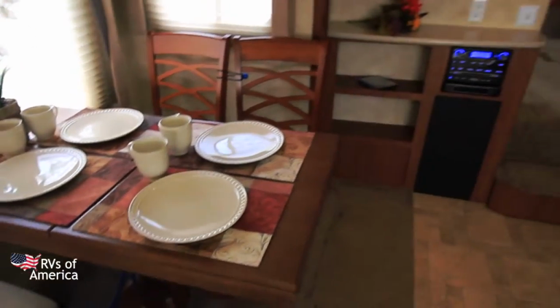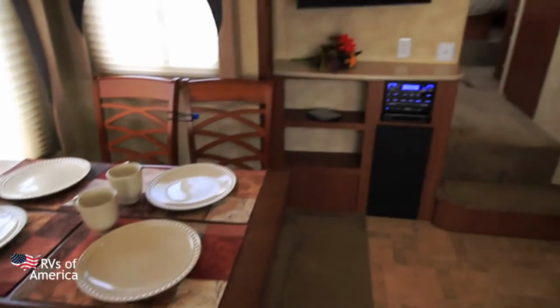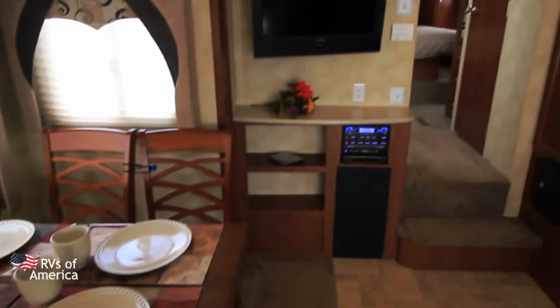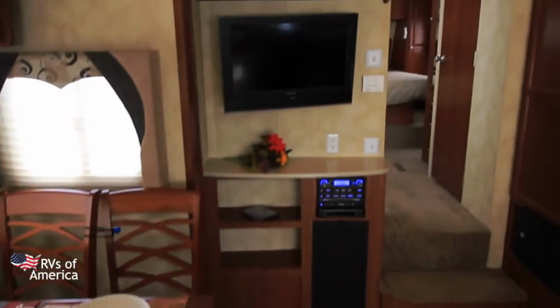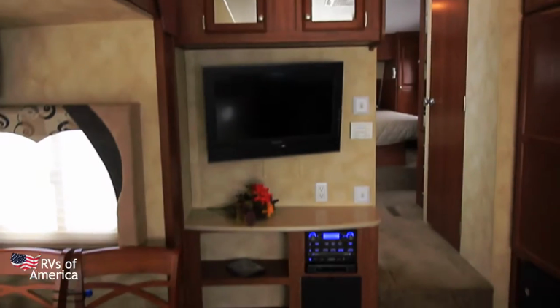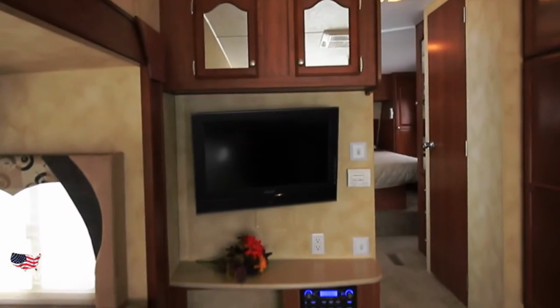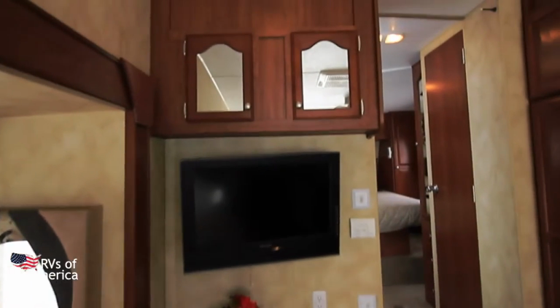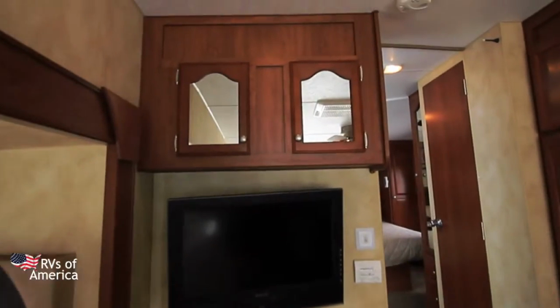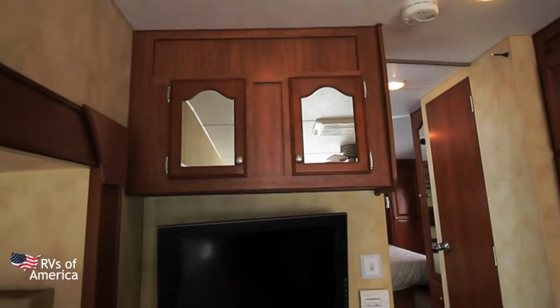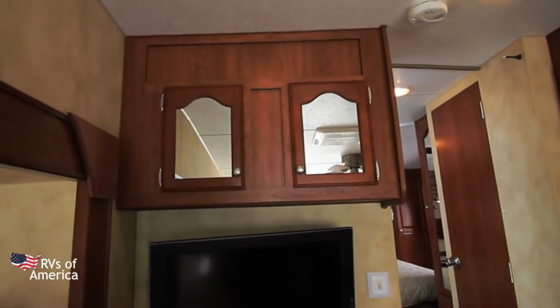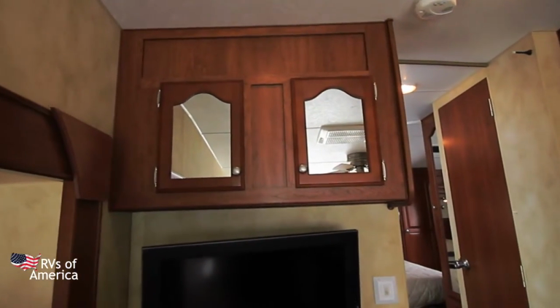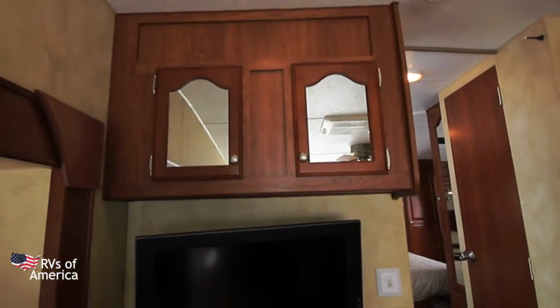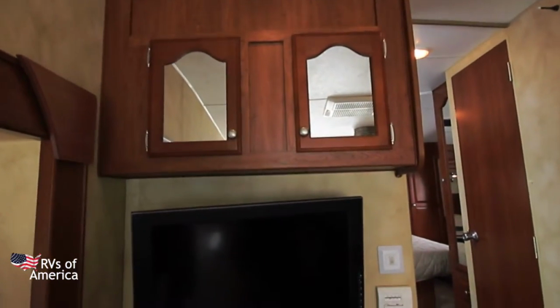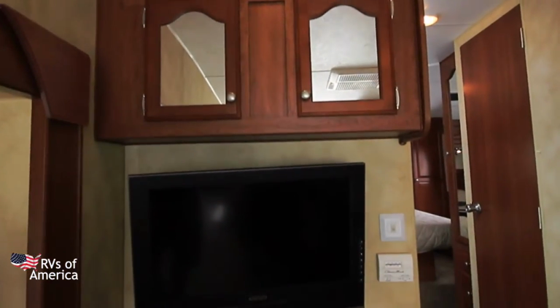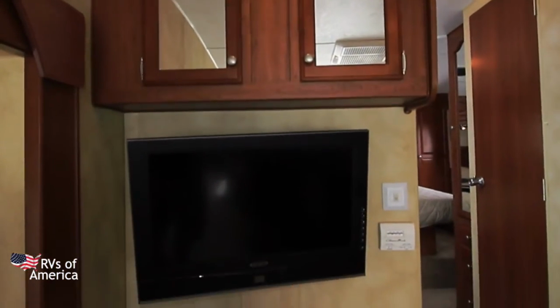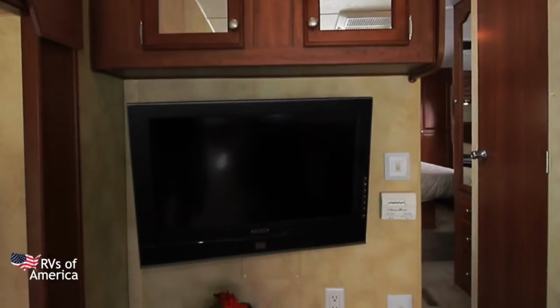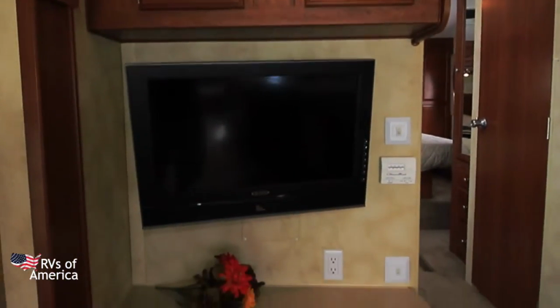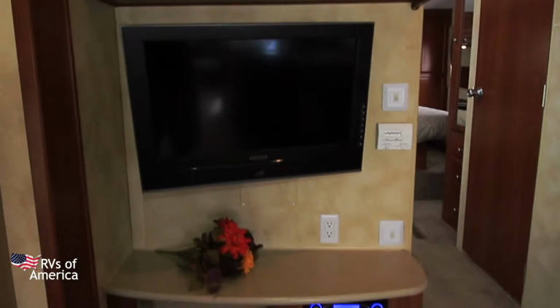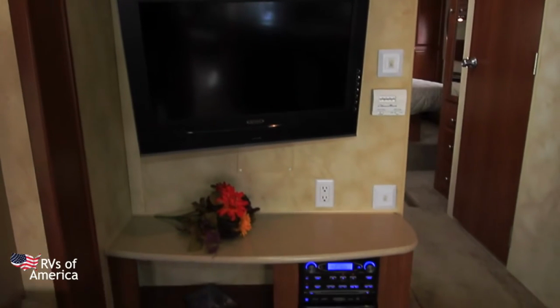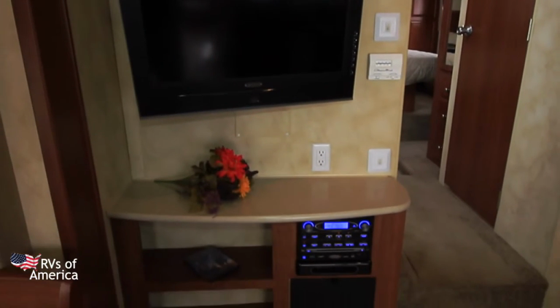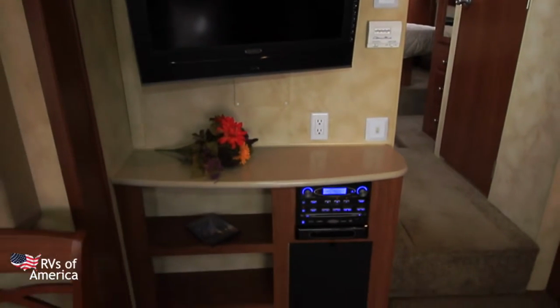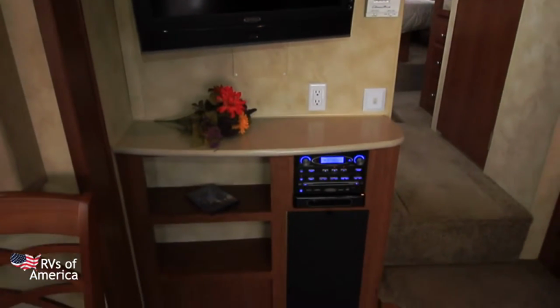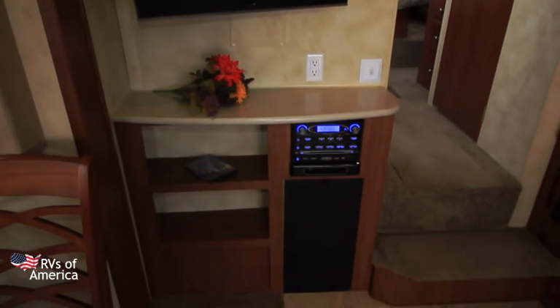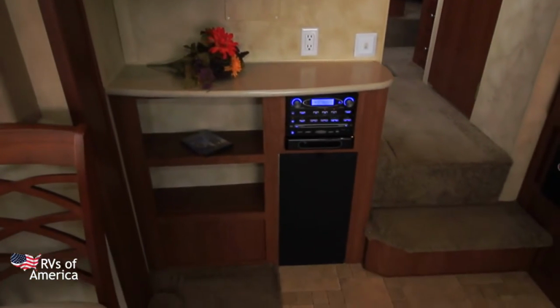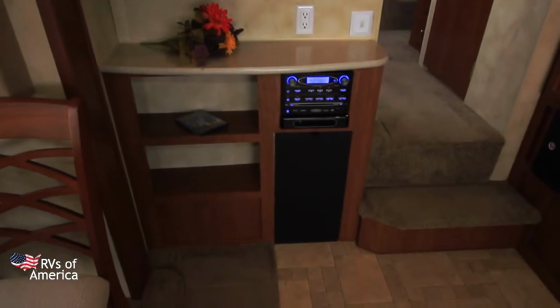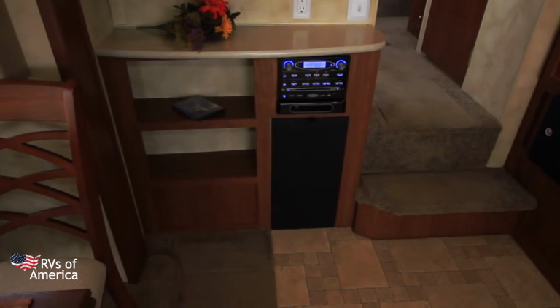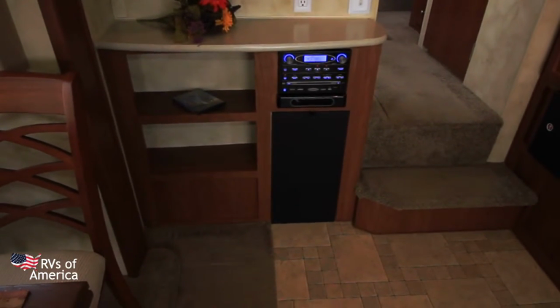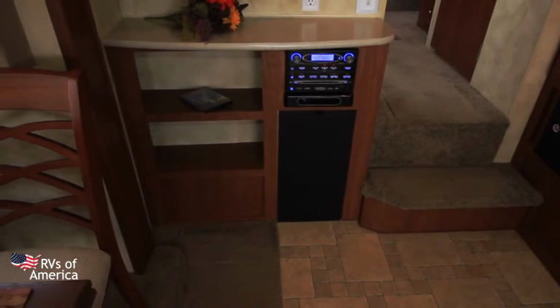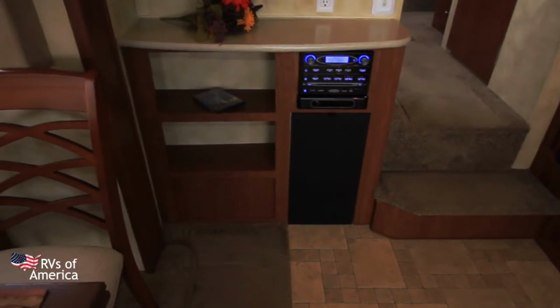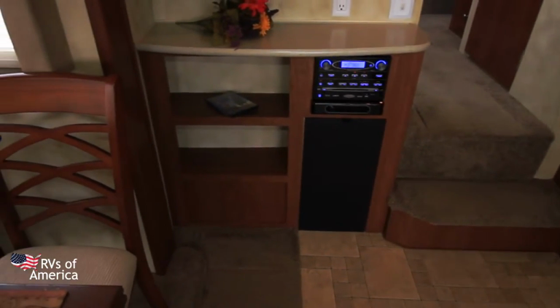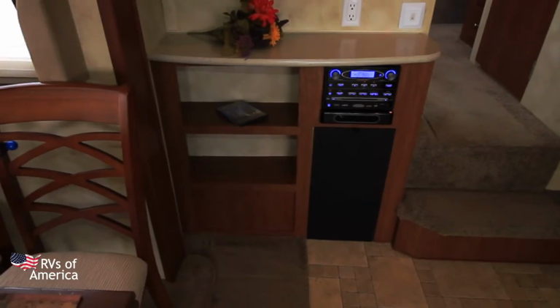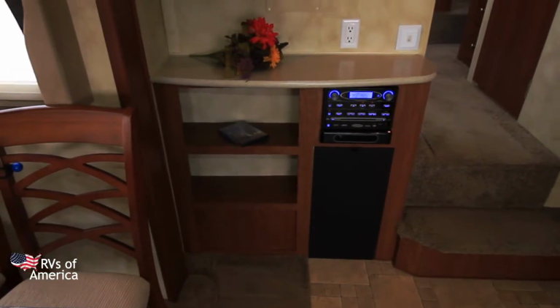As we come over to the entertainment area, we have storage up above. Here is our flat-screen TV and our thermostat control. We have our stereo system with accompanying subwoofer down below.